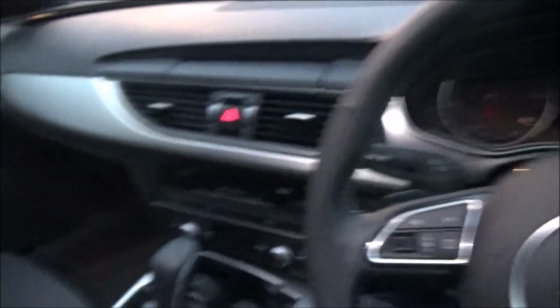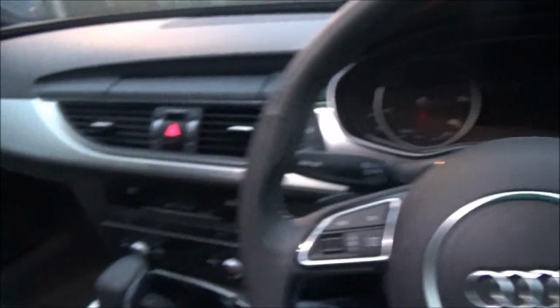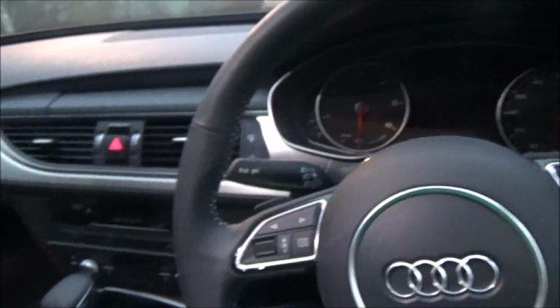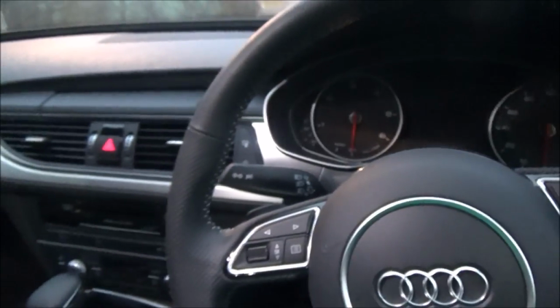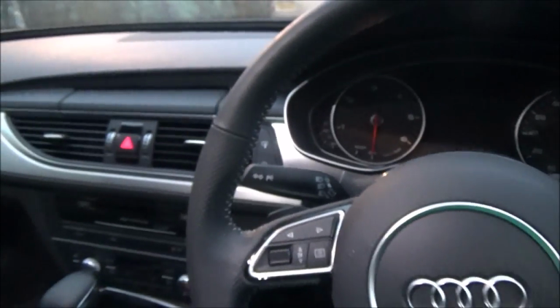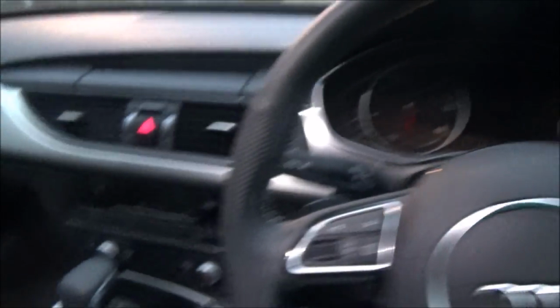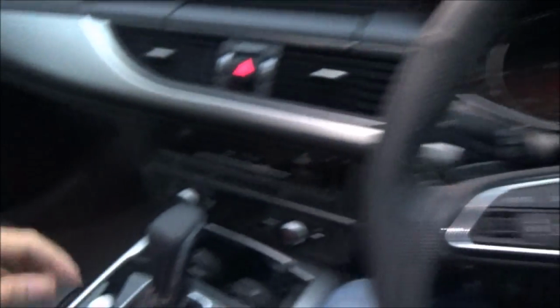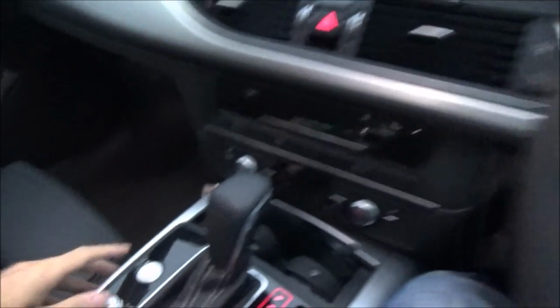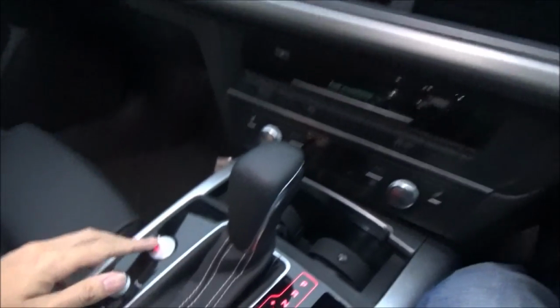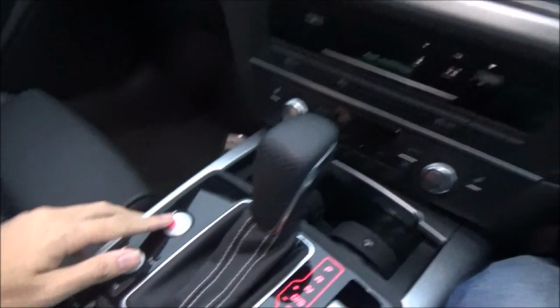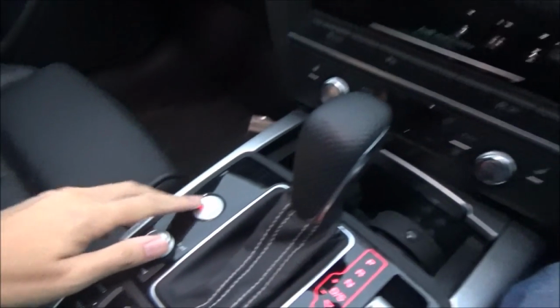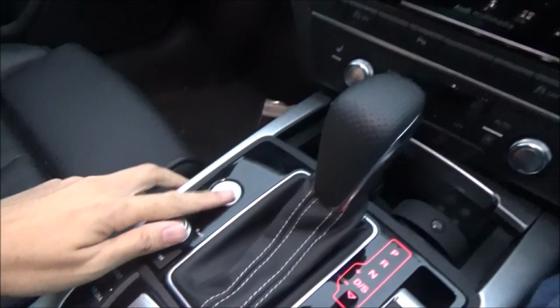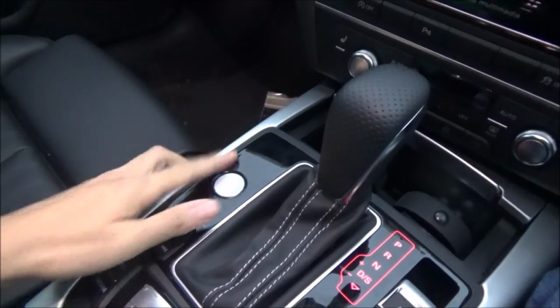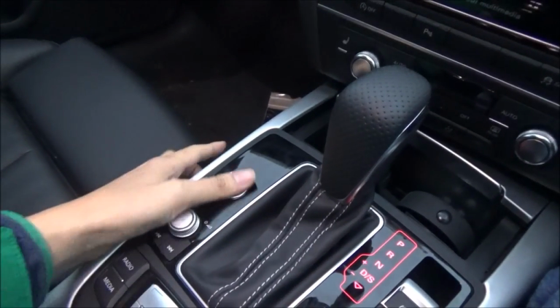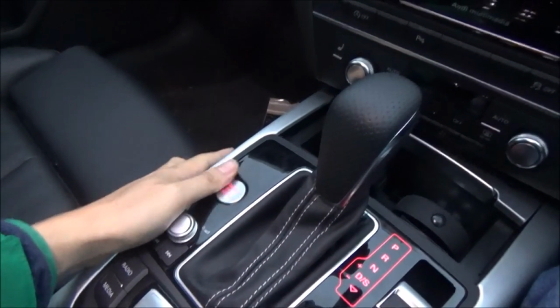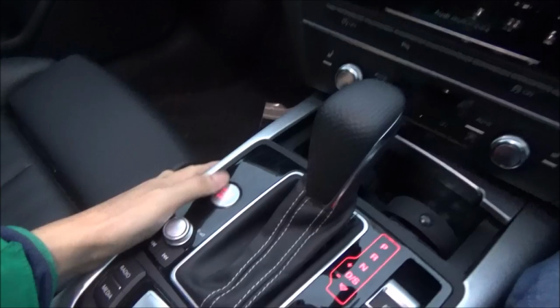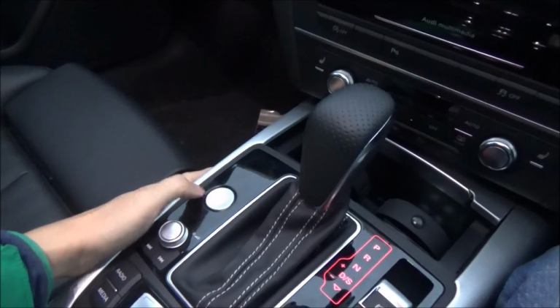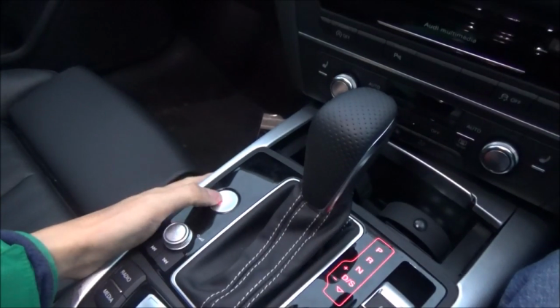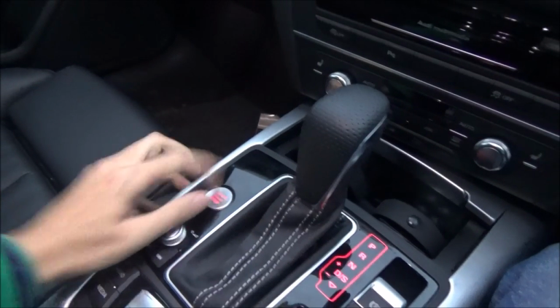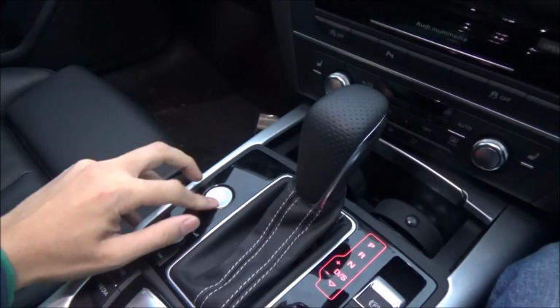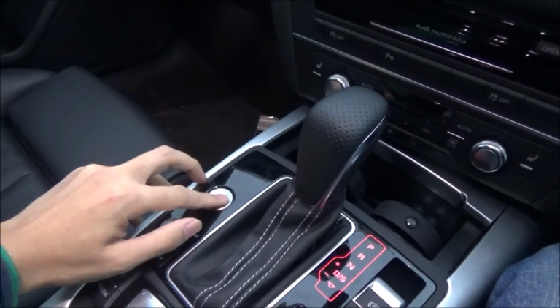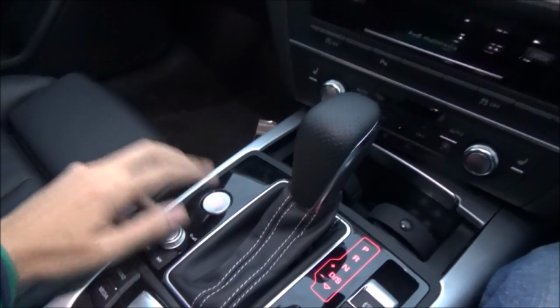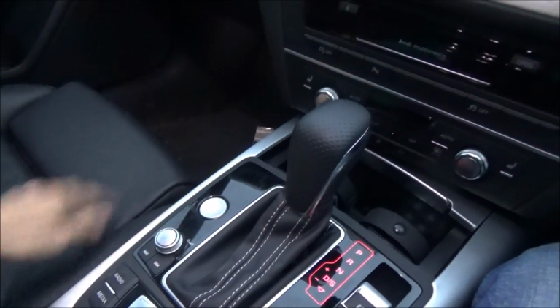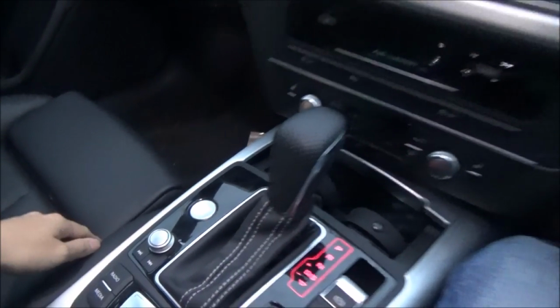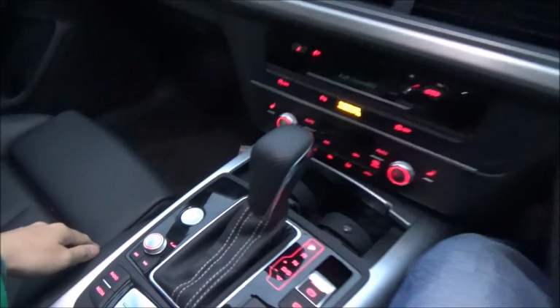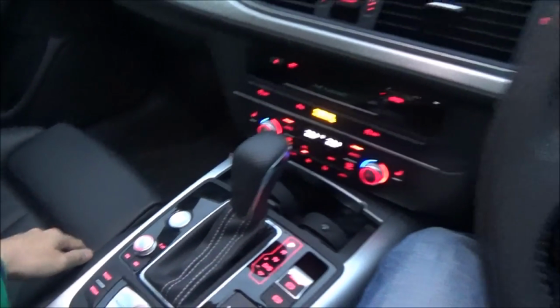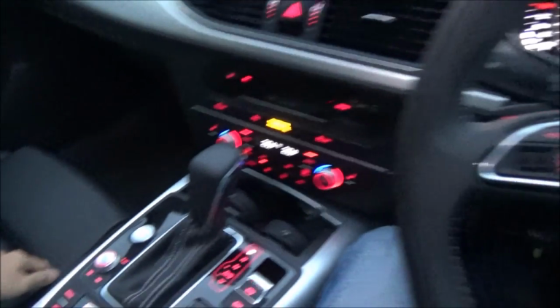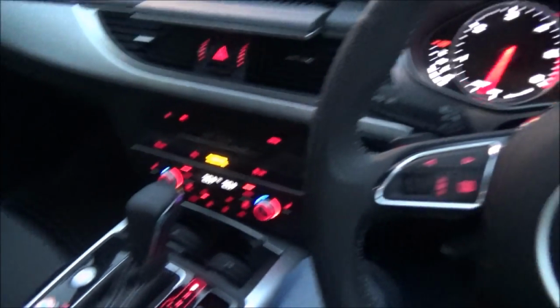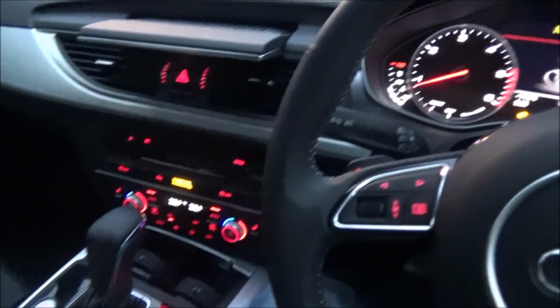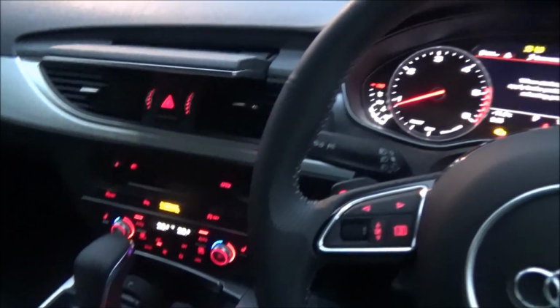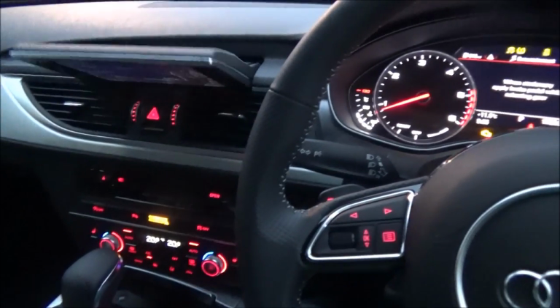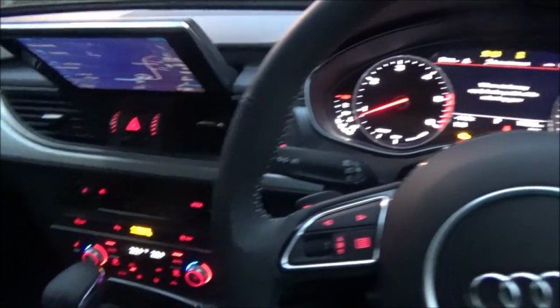Let's start the engine. It's a keyless ignition — most Audis, I think. You press this button here. First press — it starts up.